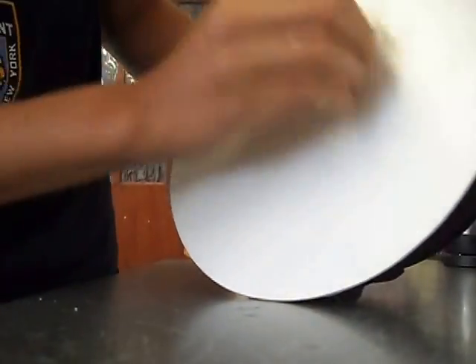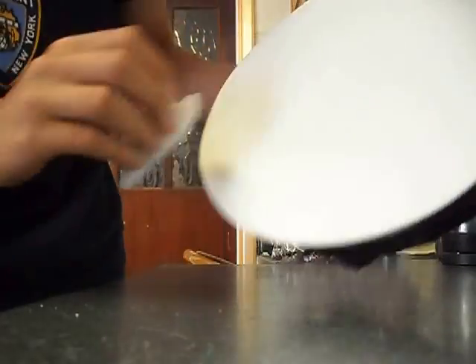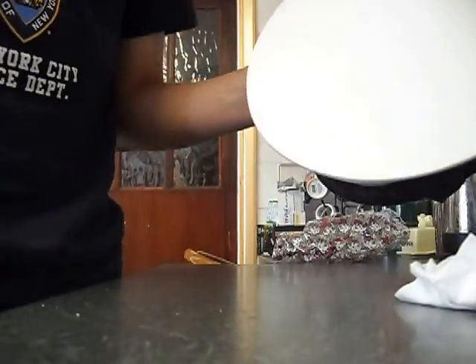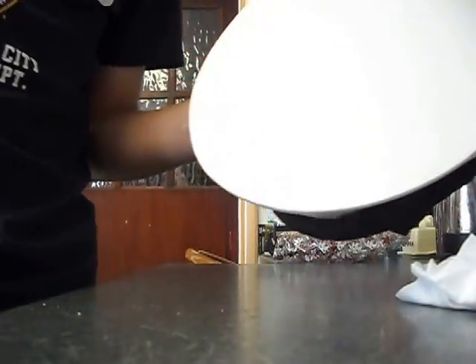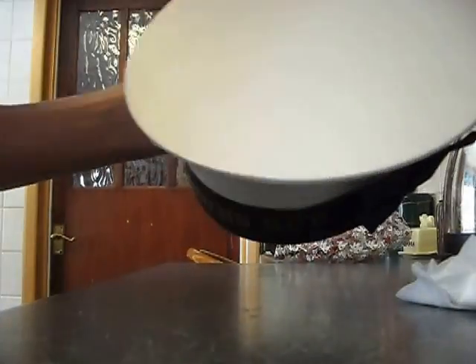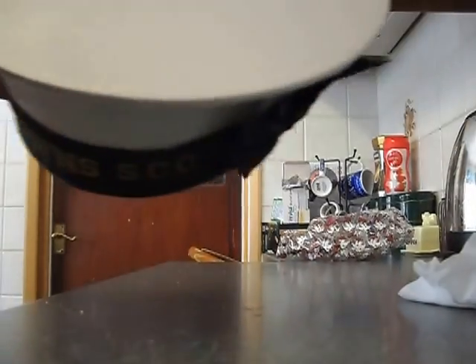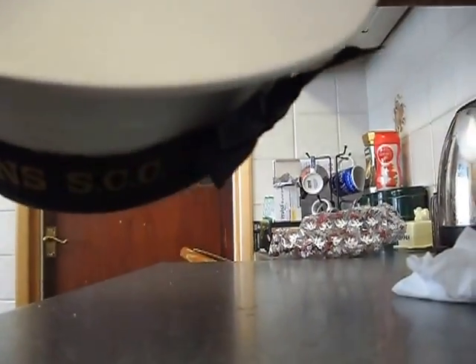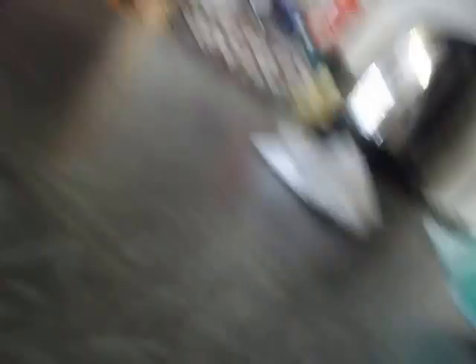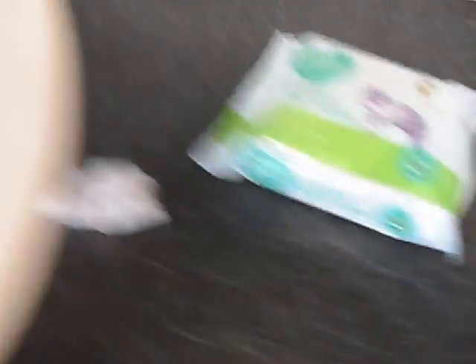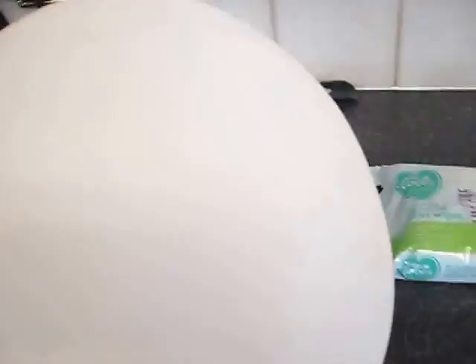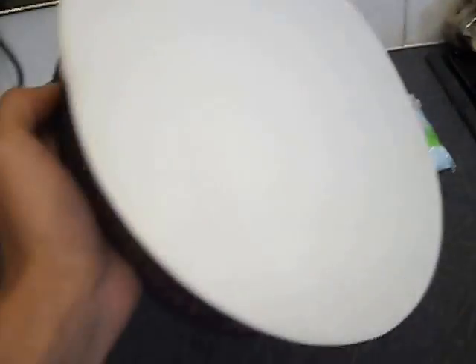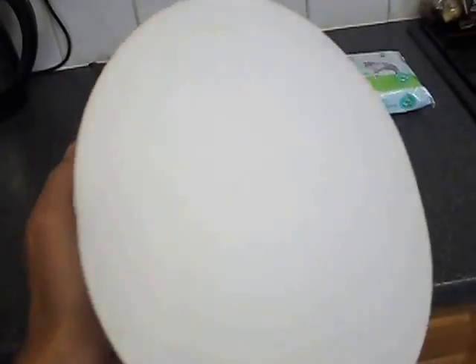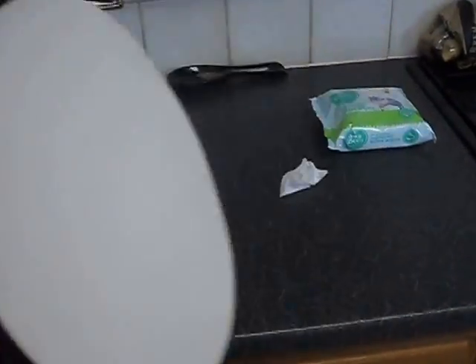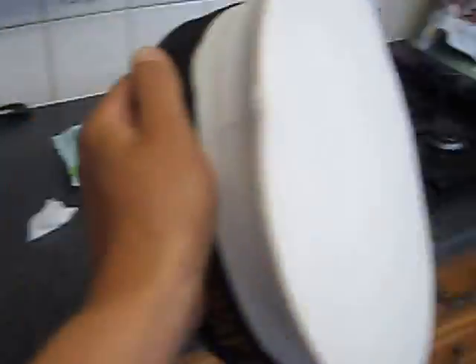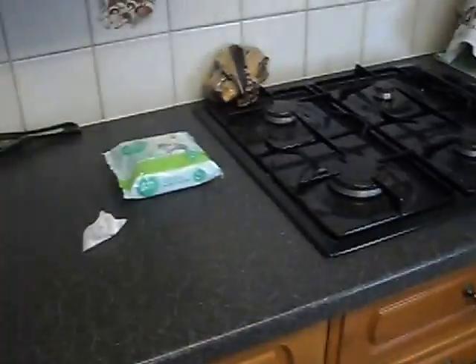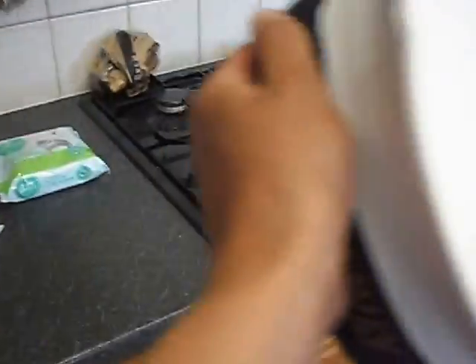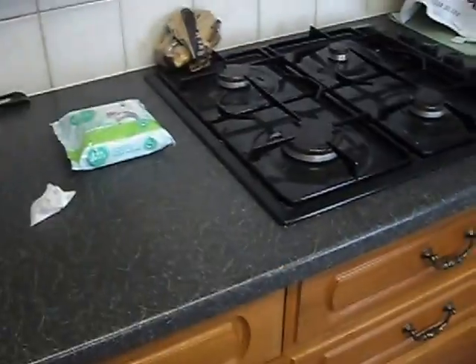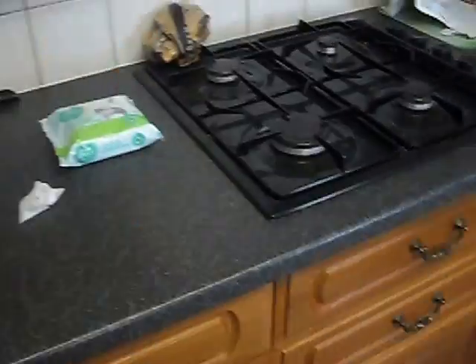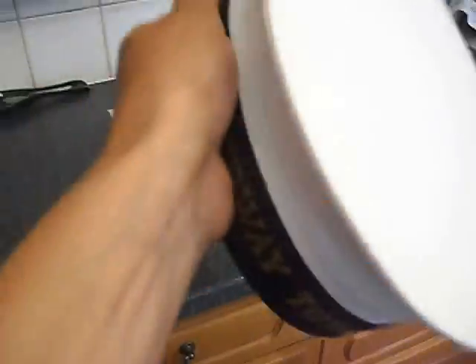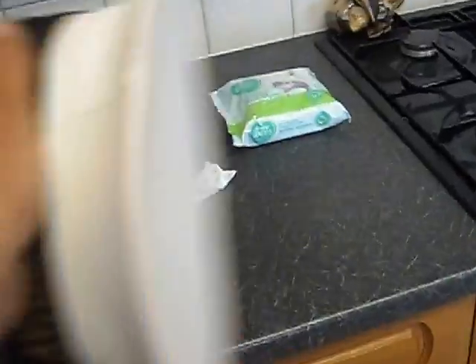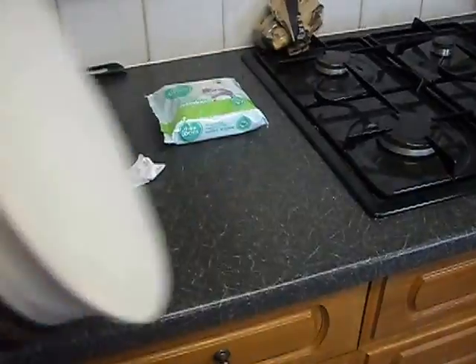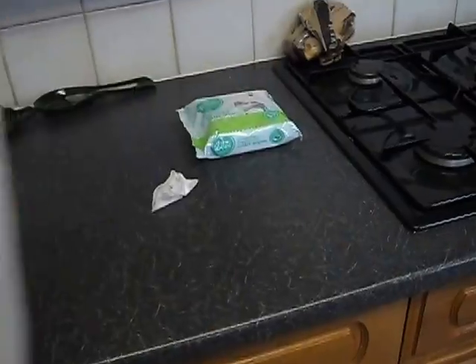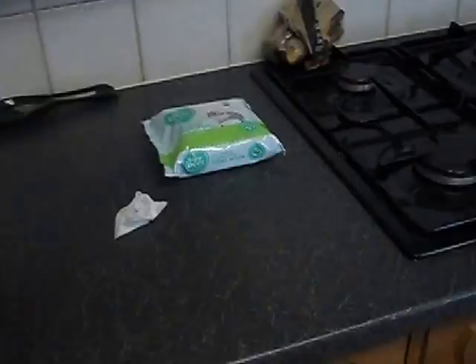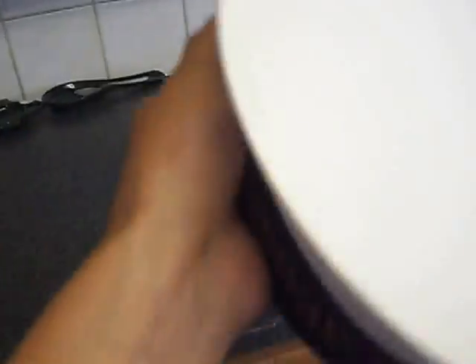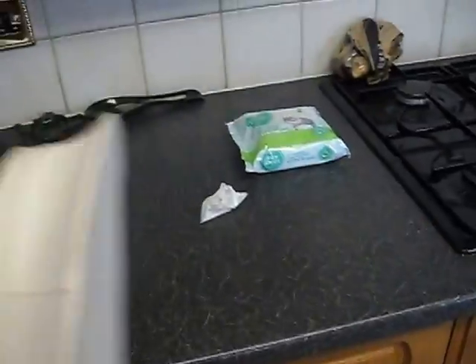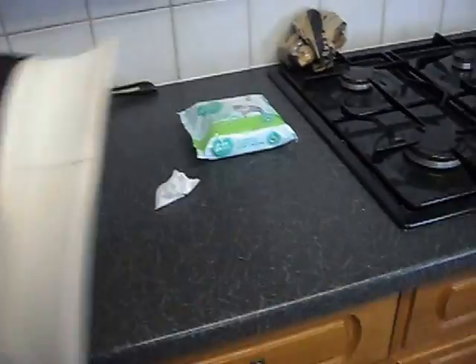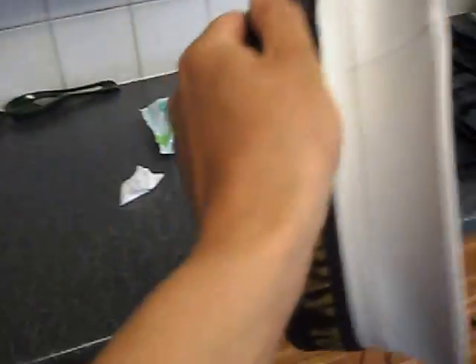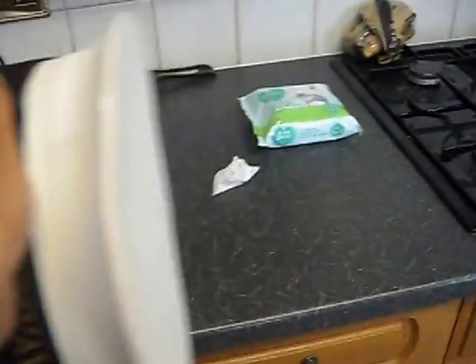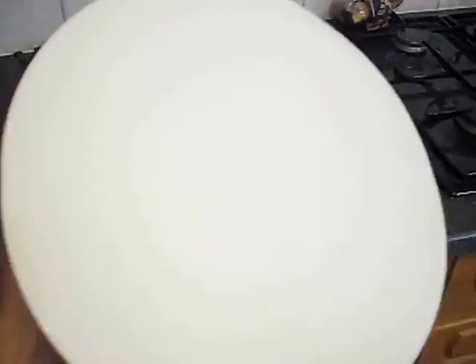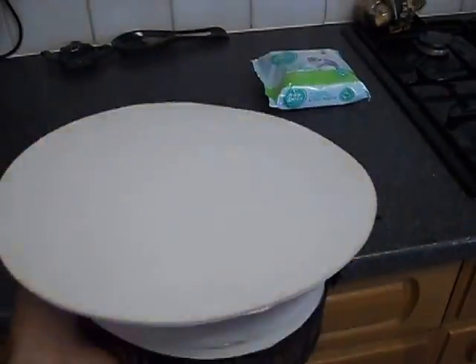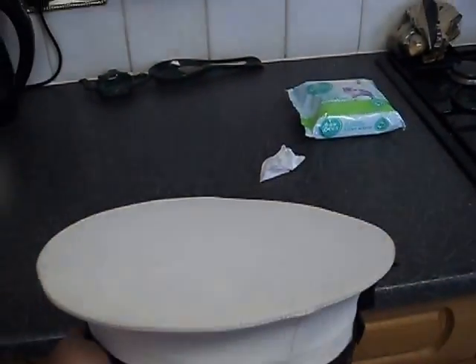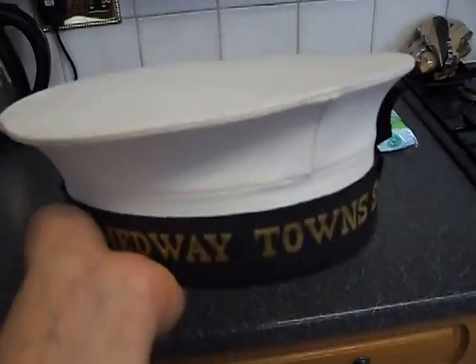The cap cover, the top of the cap, will be very wet still from where you just used the wipes. Just wave it in and out — use your hand, wave the cap around for a few minutes and it will dry and it will look all nice and clean.